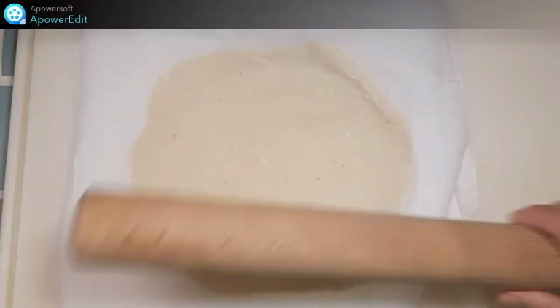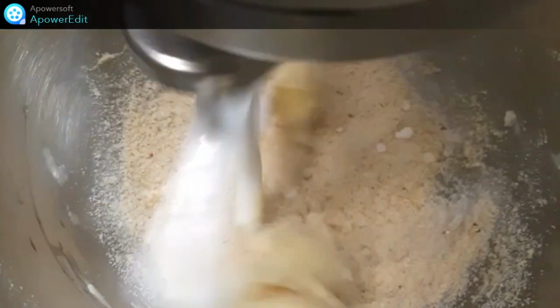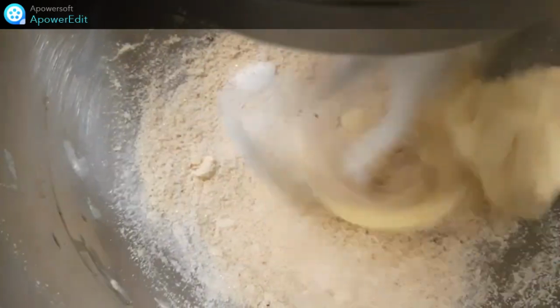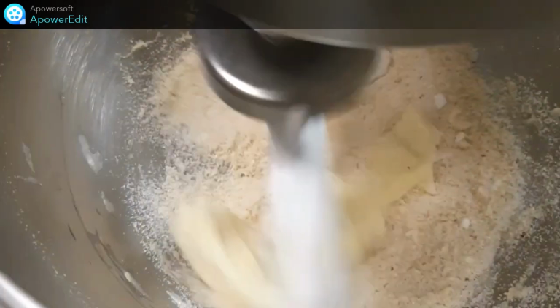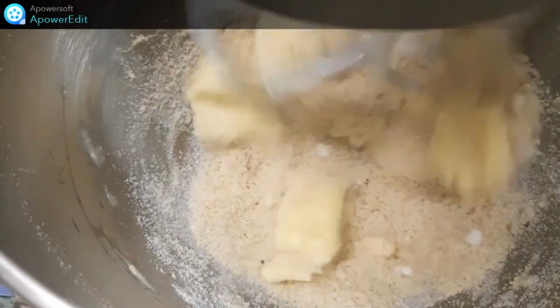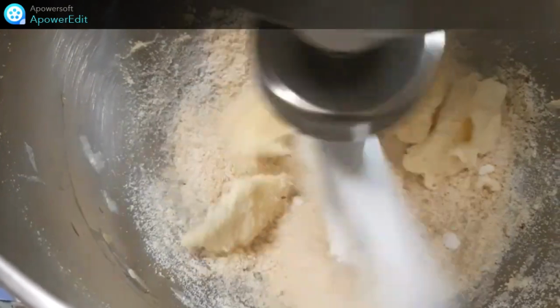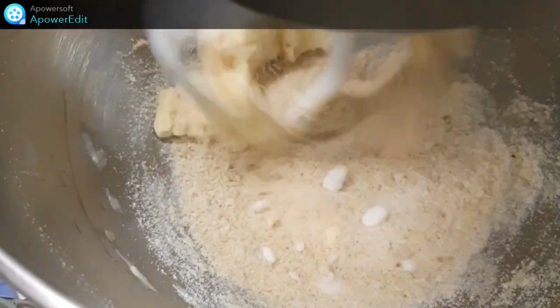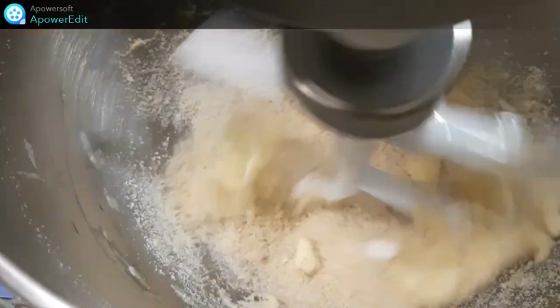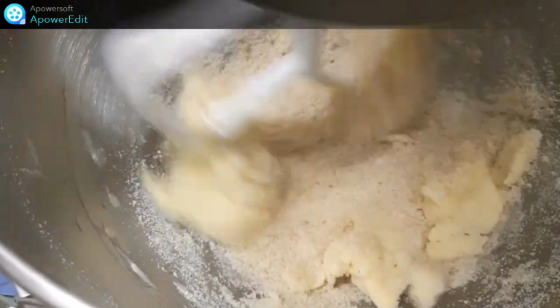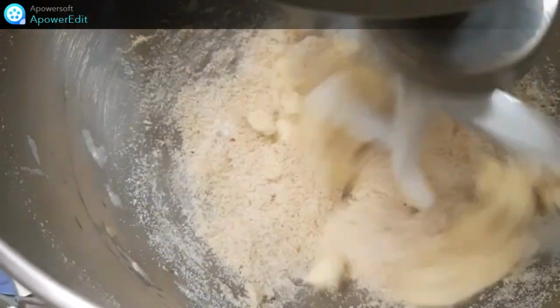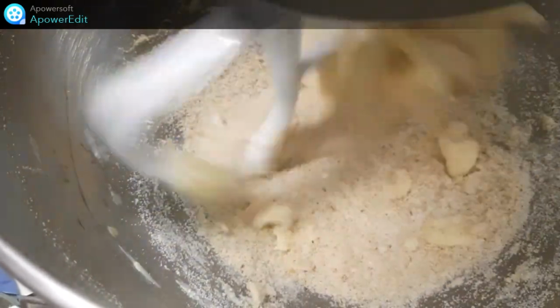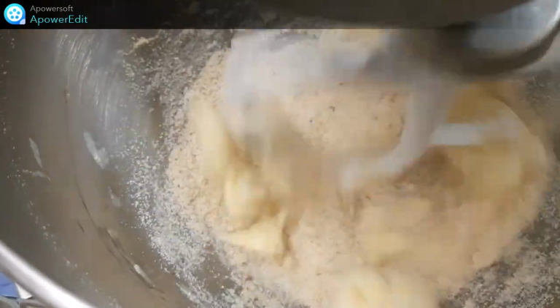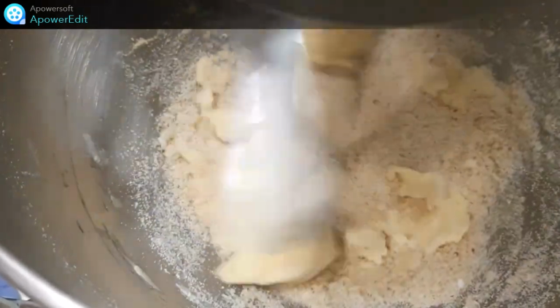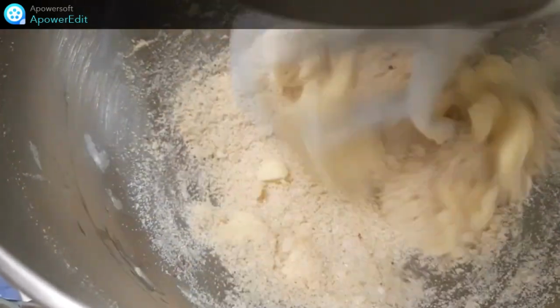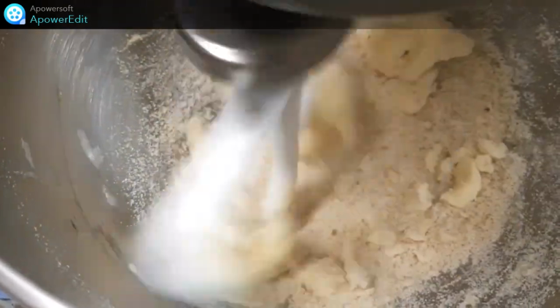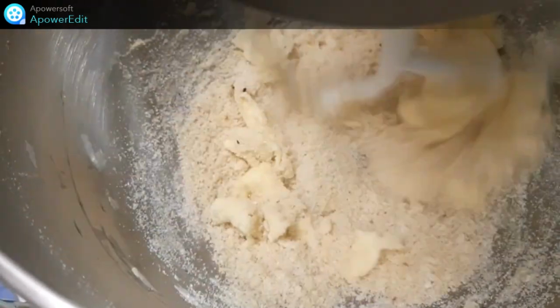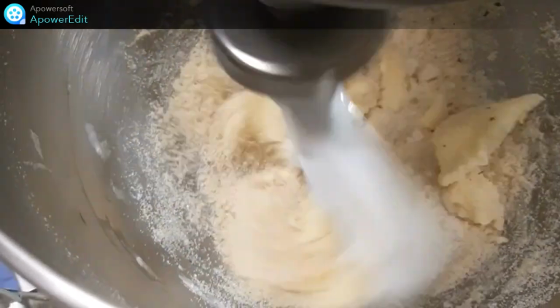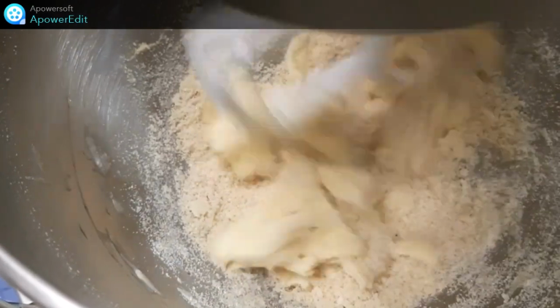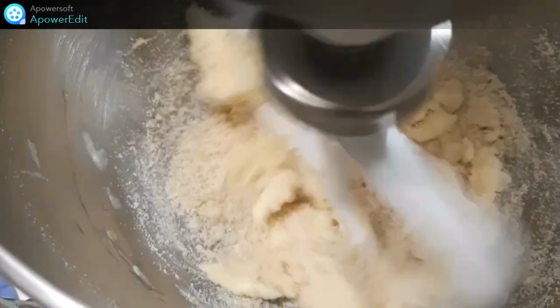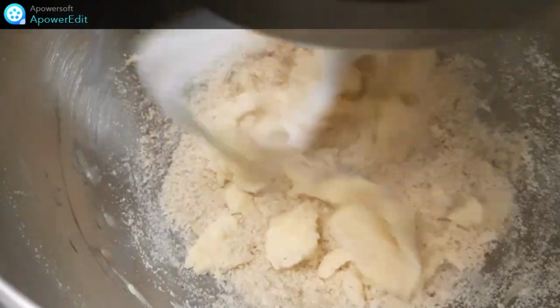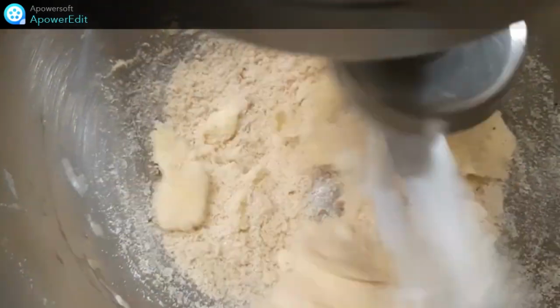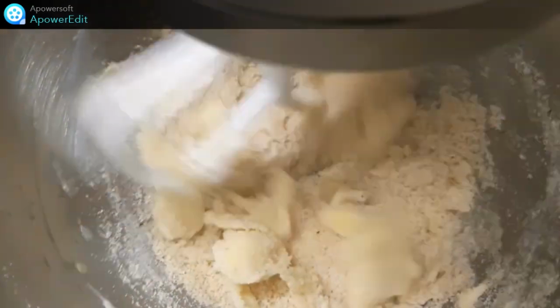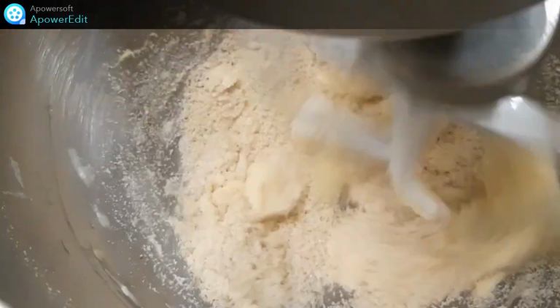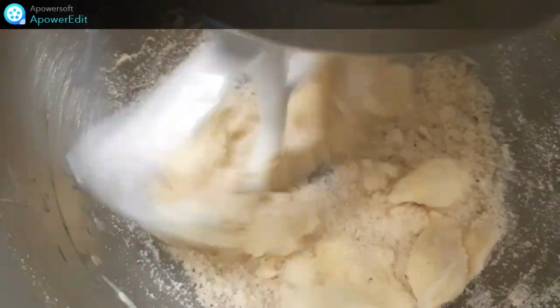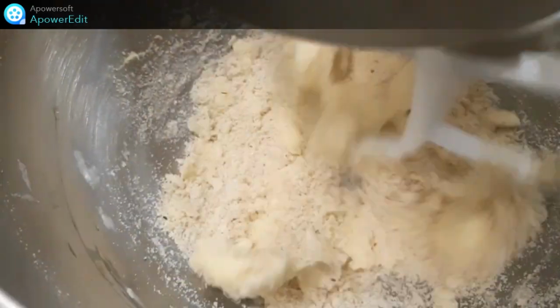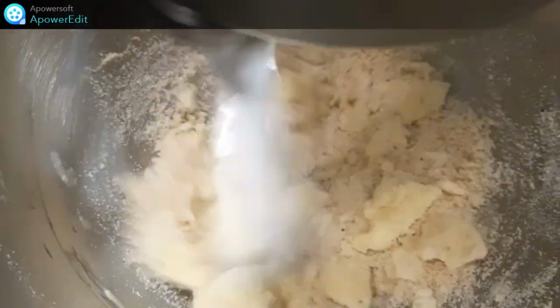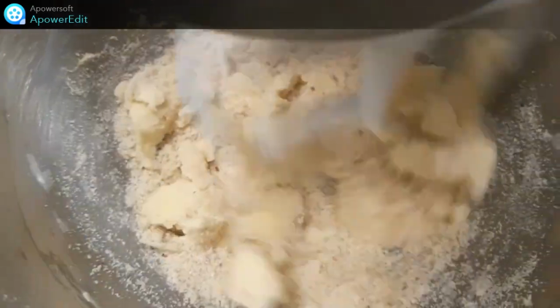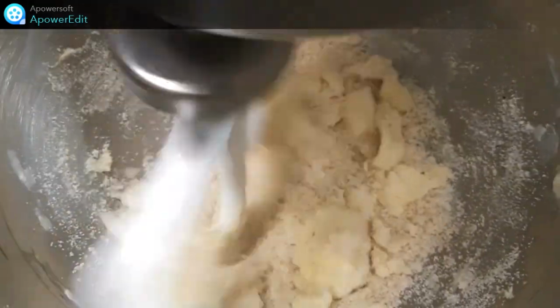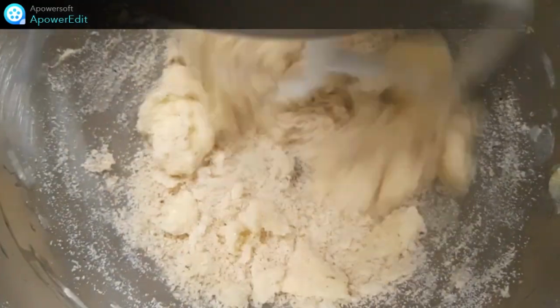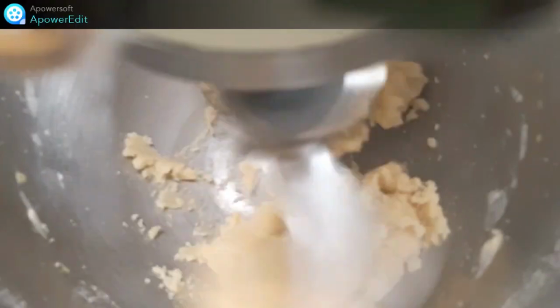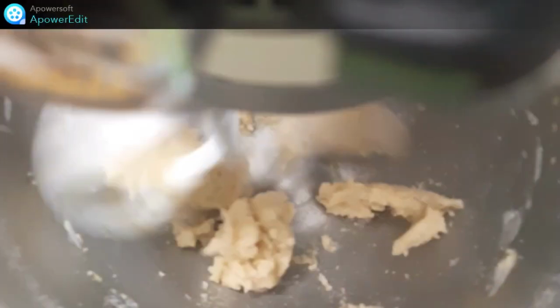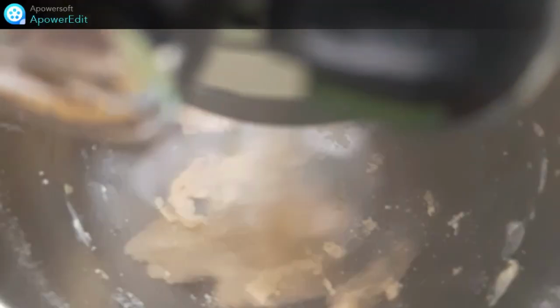Pour la crème d'amande, je mélange à la feuille le beurre pommade avec le sucre et la poudre d'amande. Puis j'ajoute l'œuf.